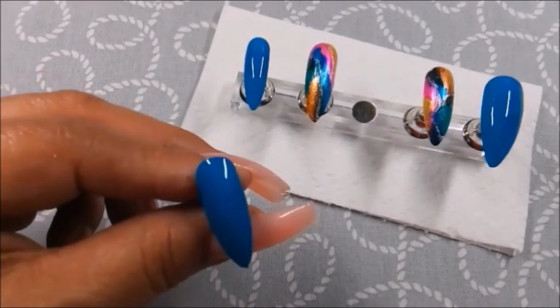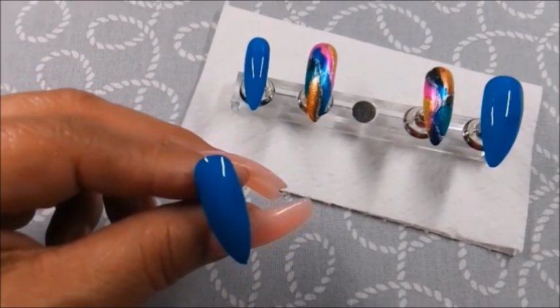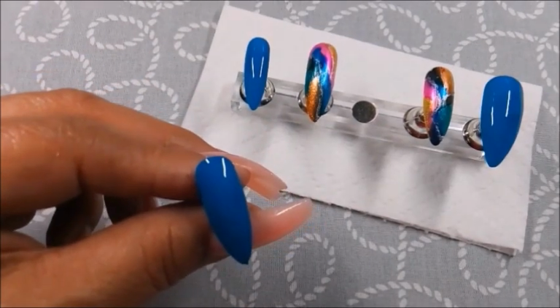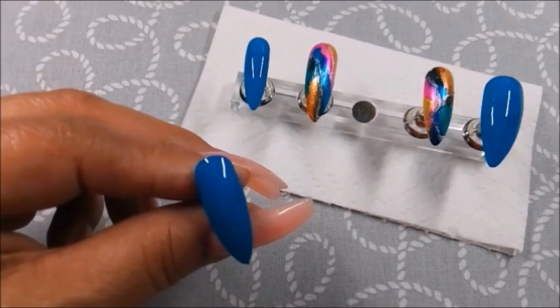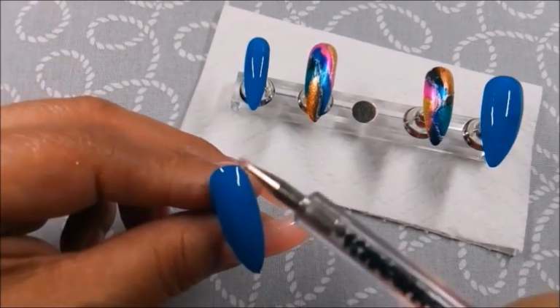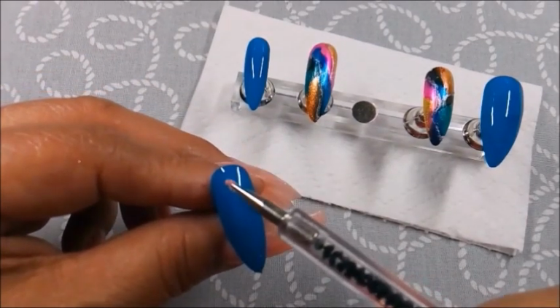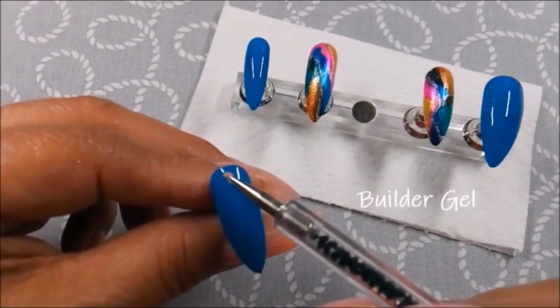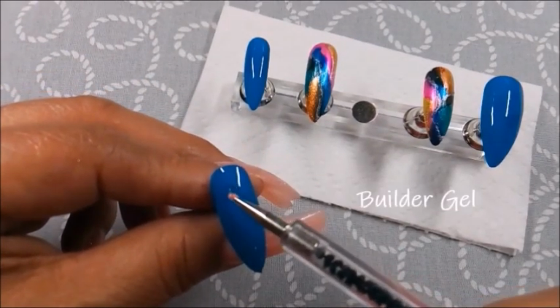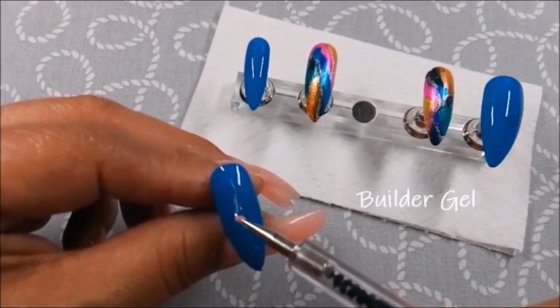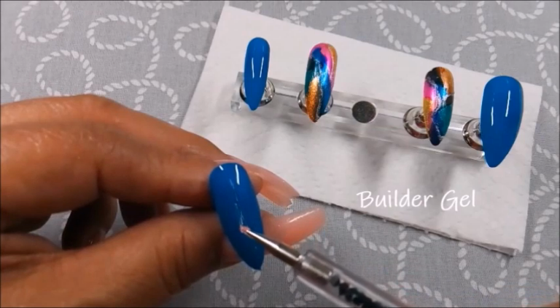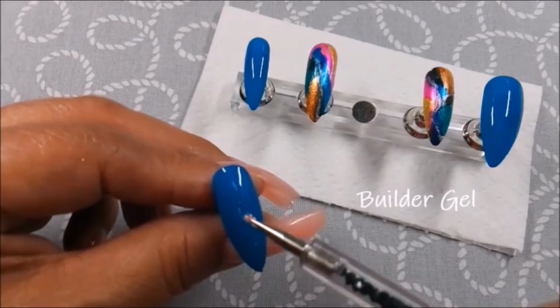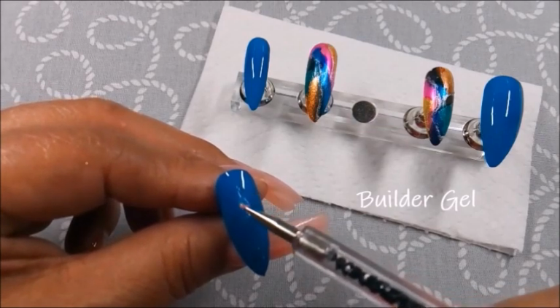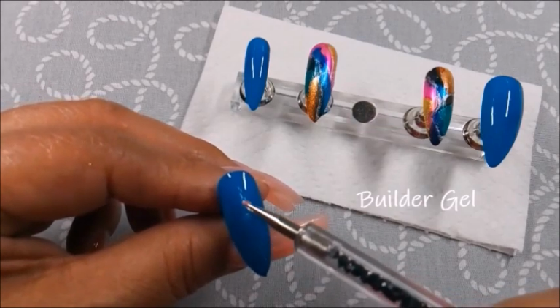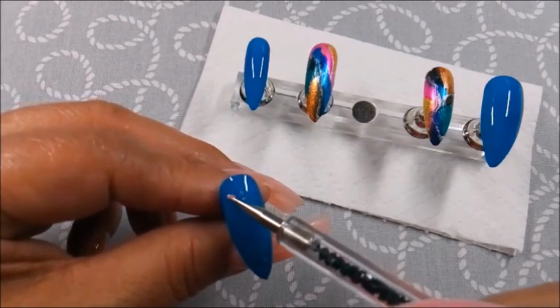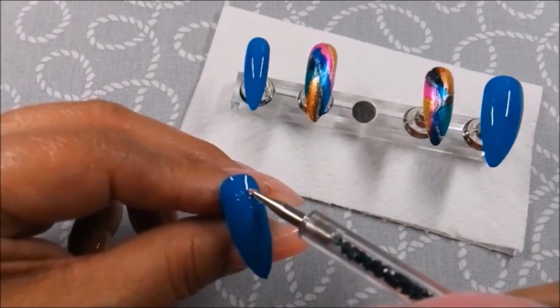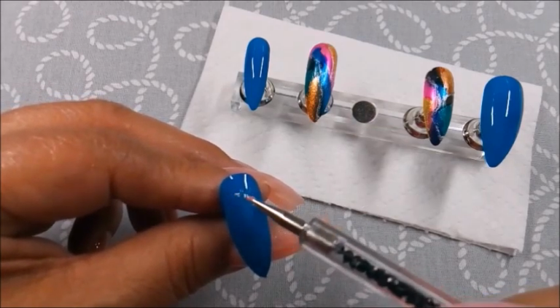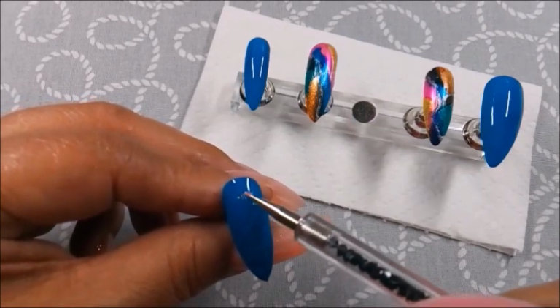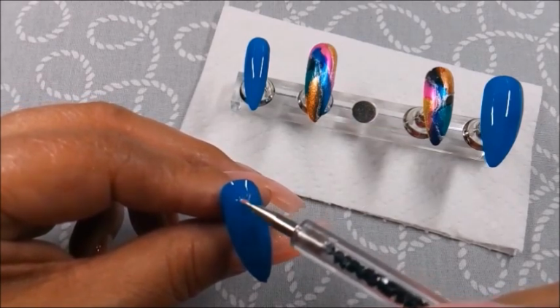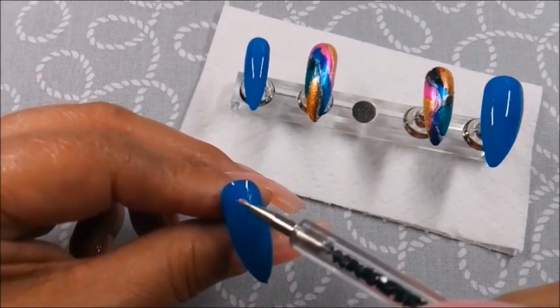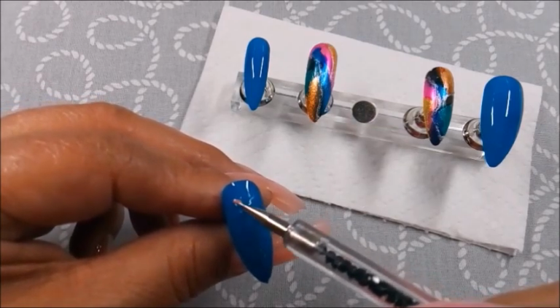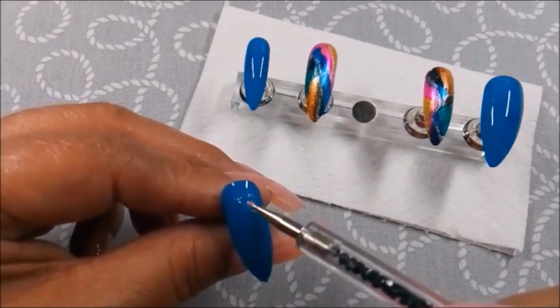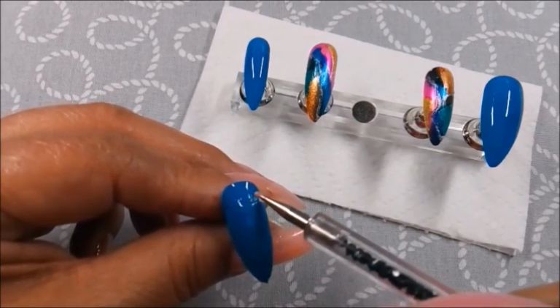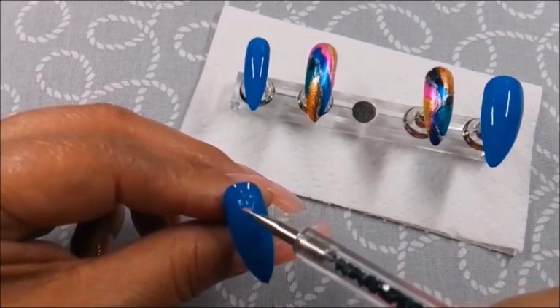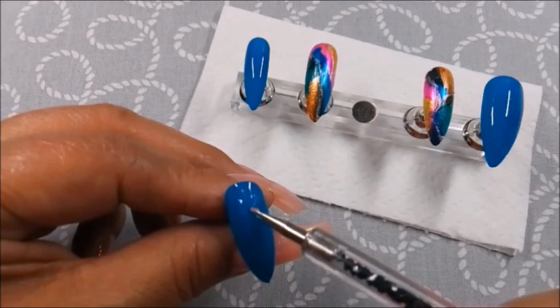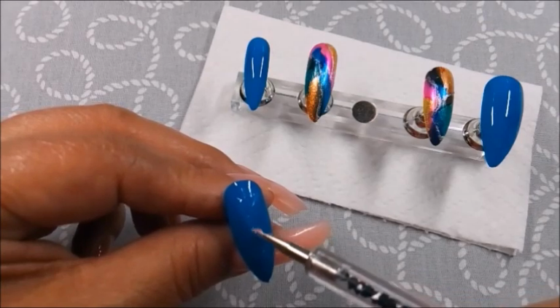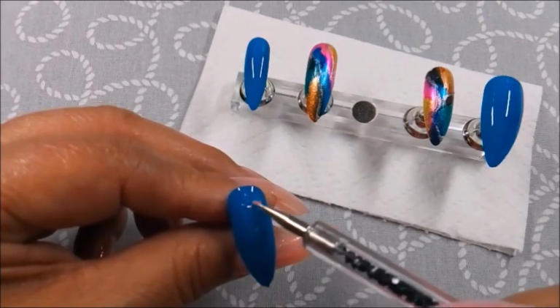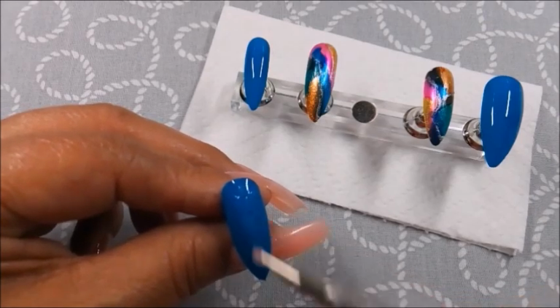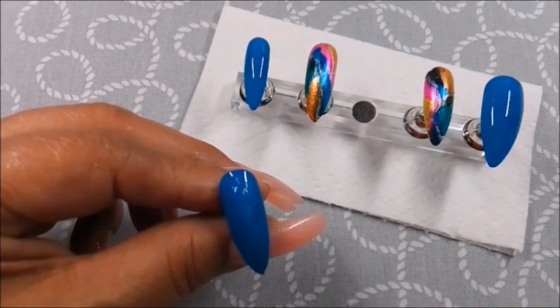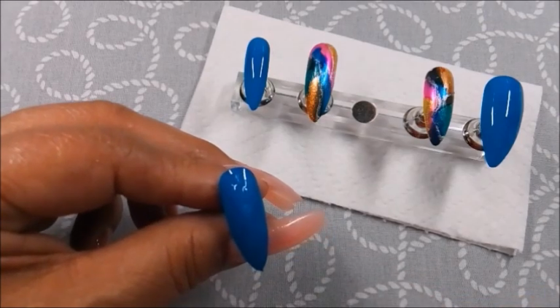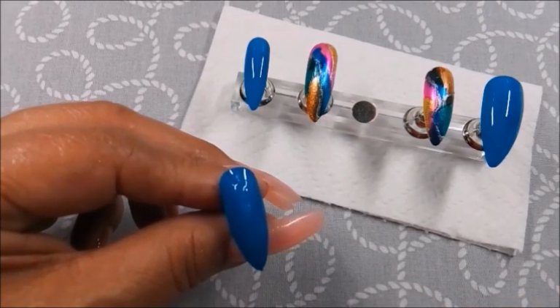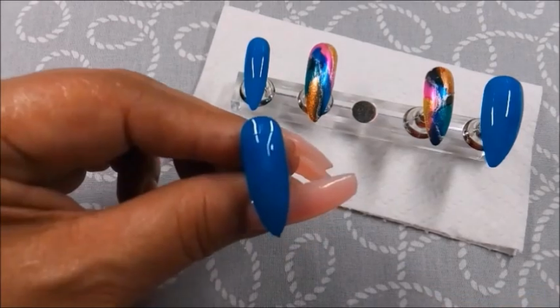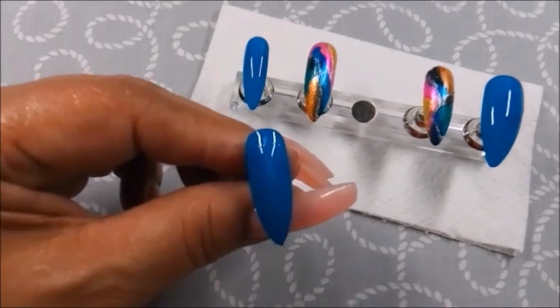Here's the bling to give that middle nail some flare between the colors. The AB crystals were a perfect match to all the colors in the abstract nails.